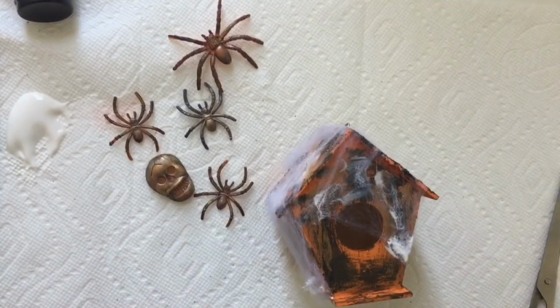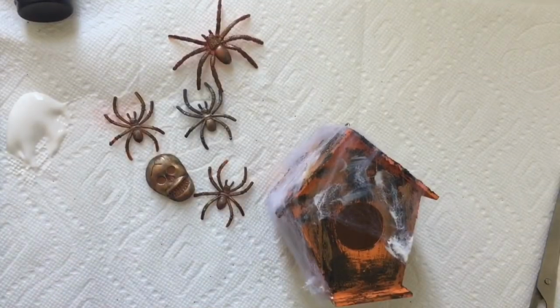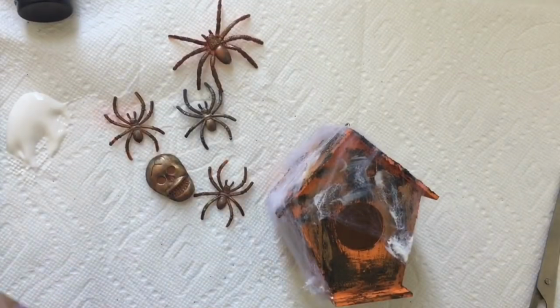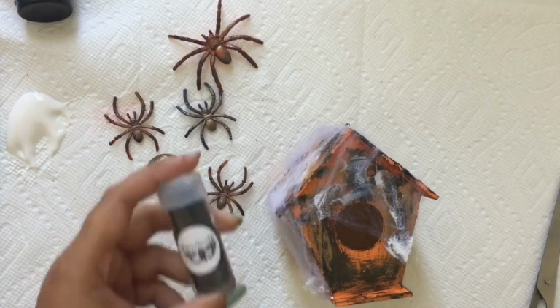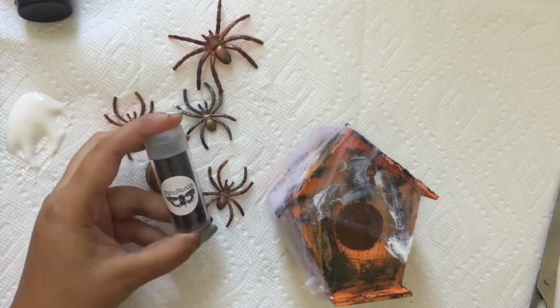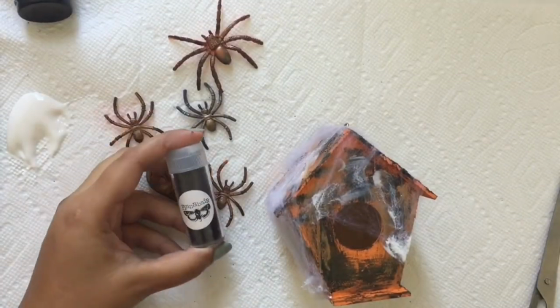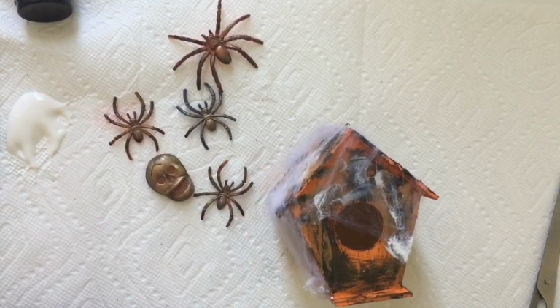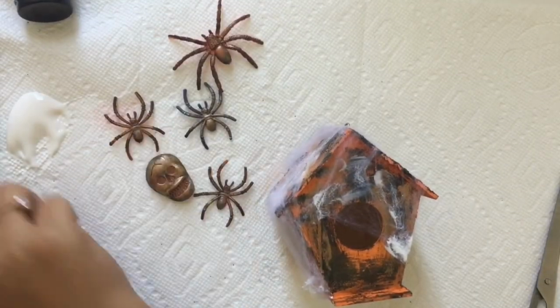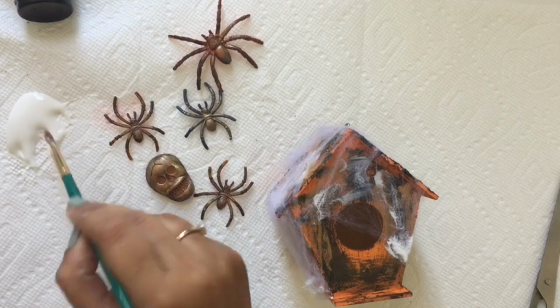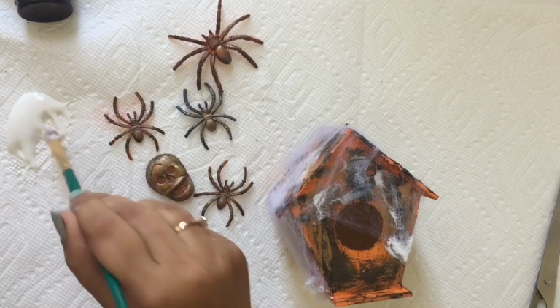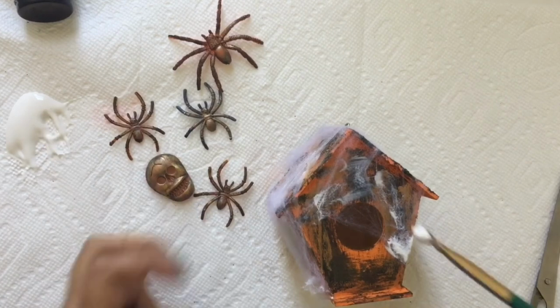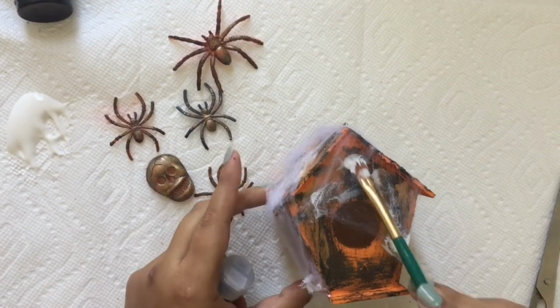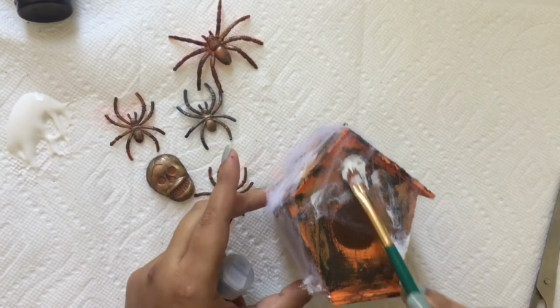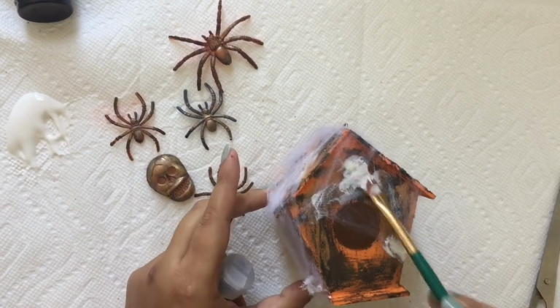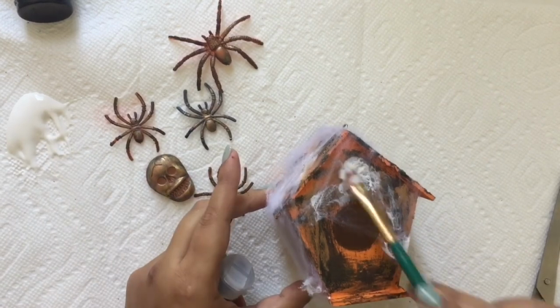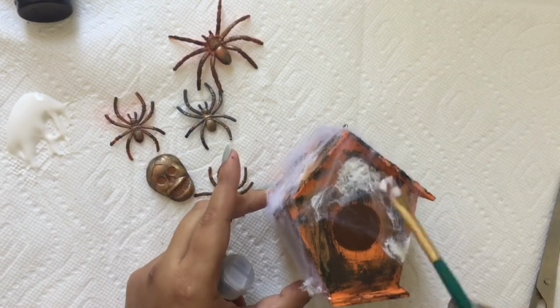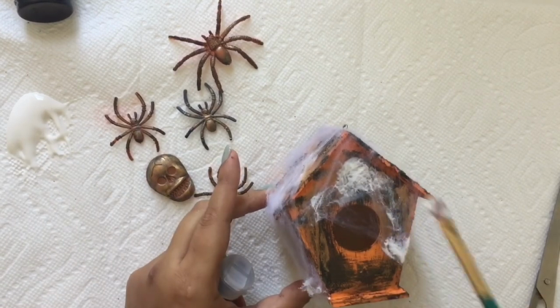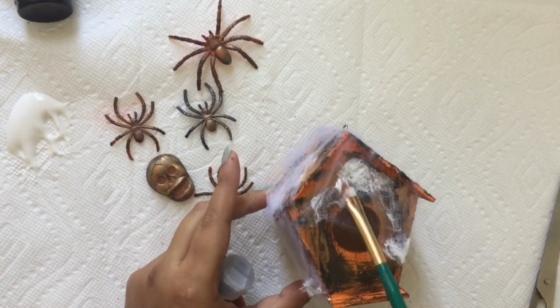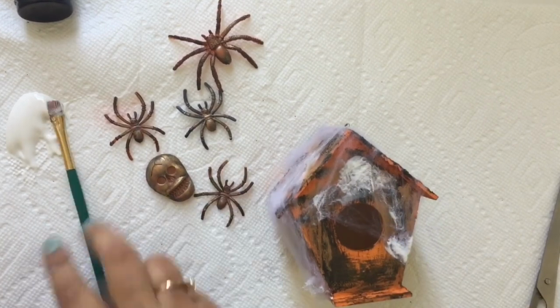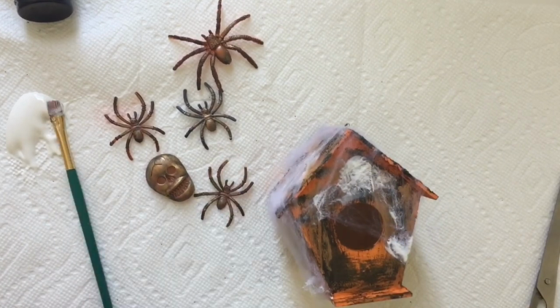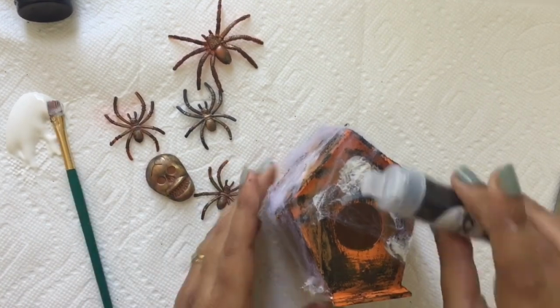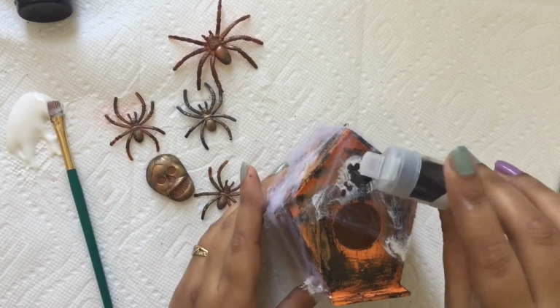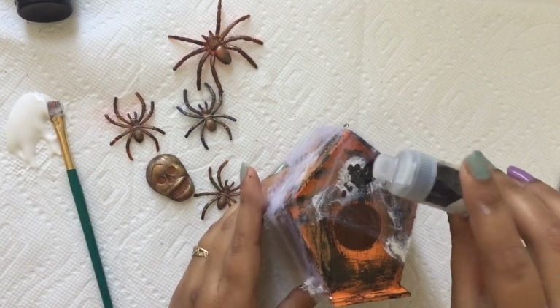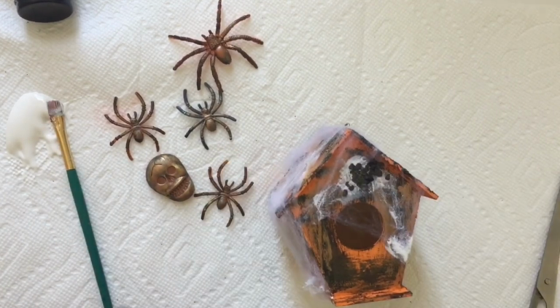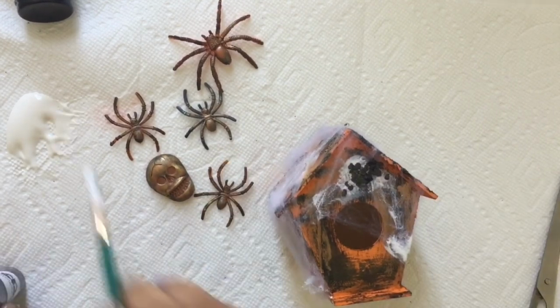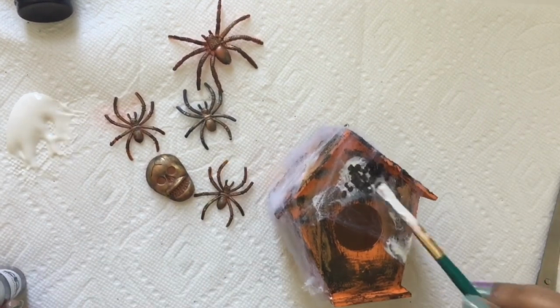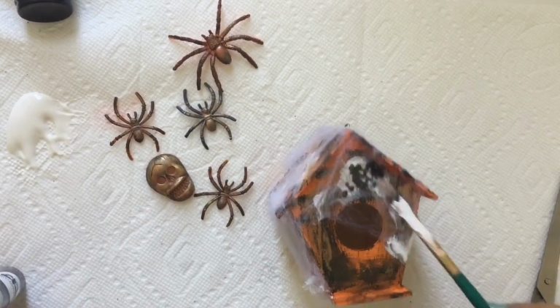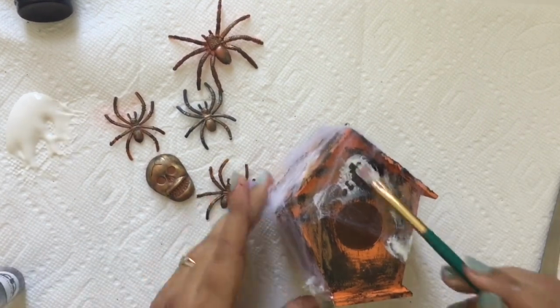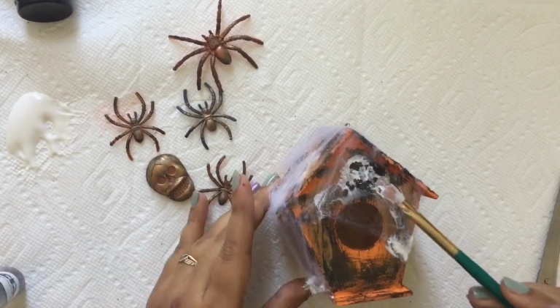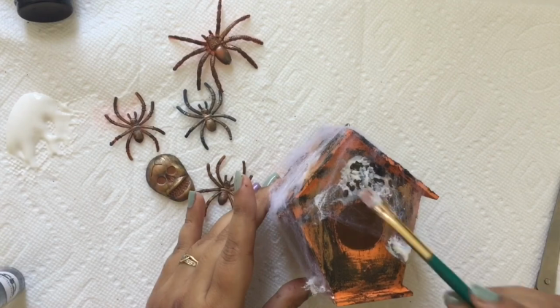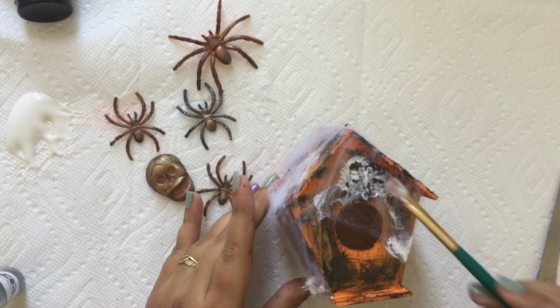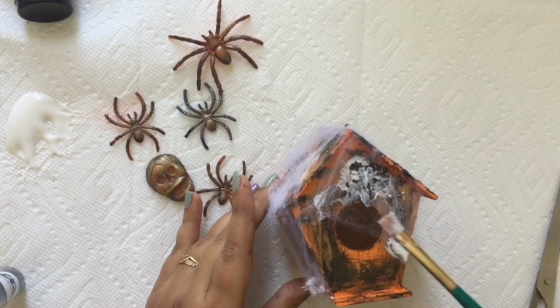Then it's my most favorite part — to play with the Finnabair Mica Flex. I applied it in random places with clear gesso and let it dry.